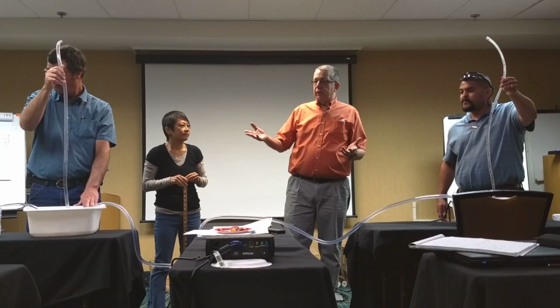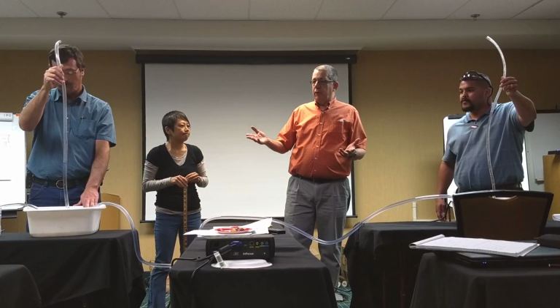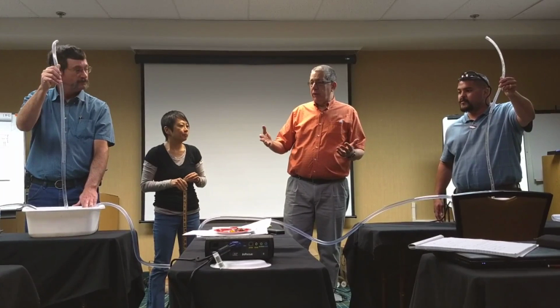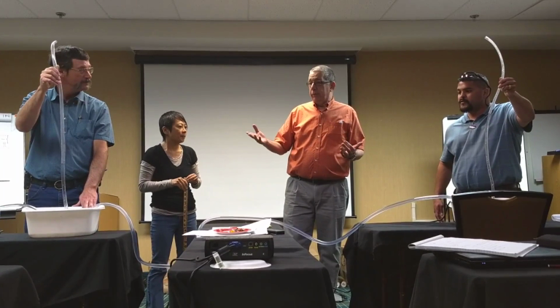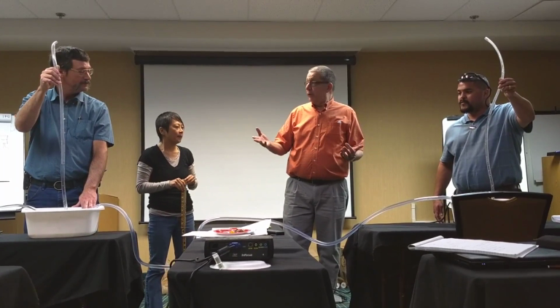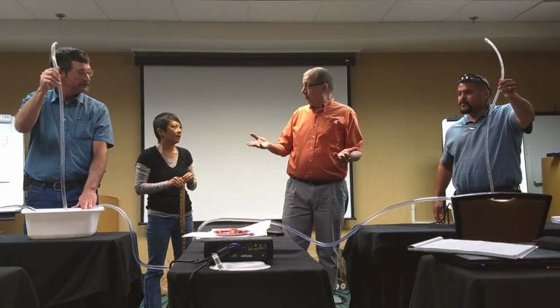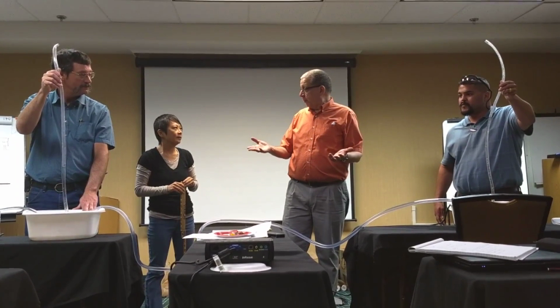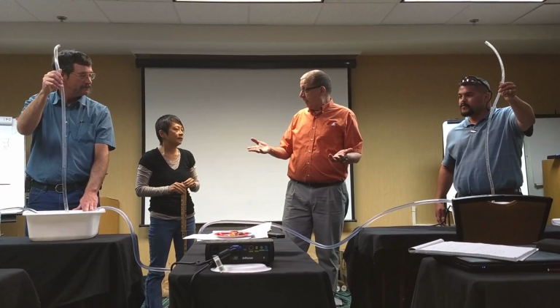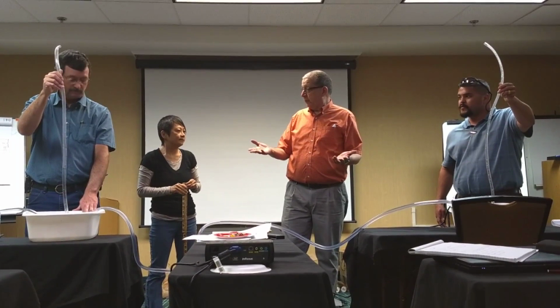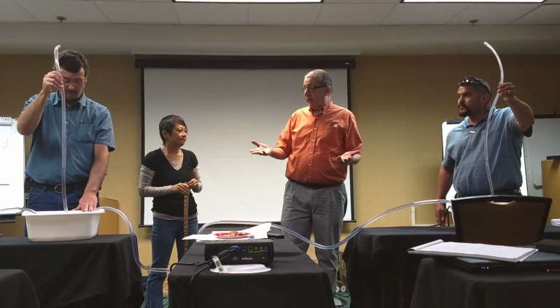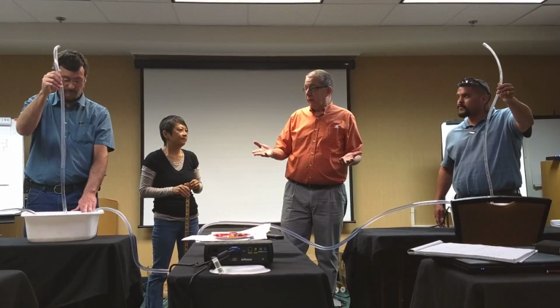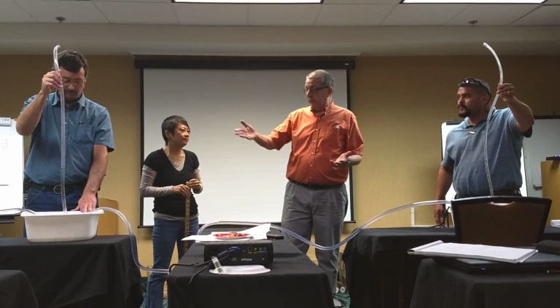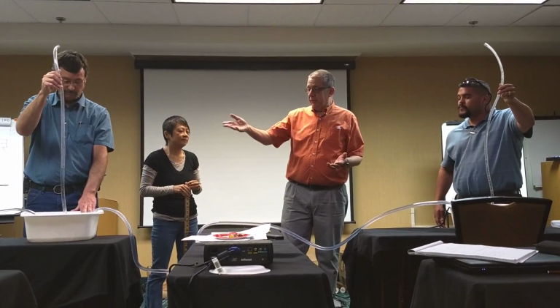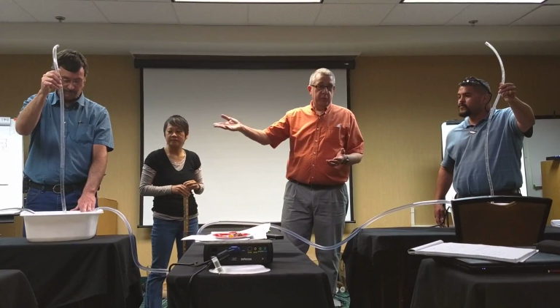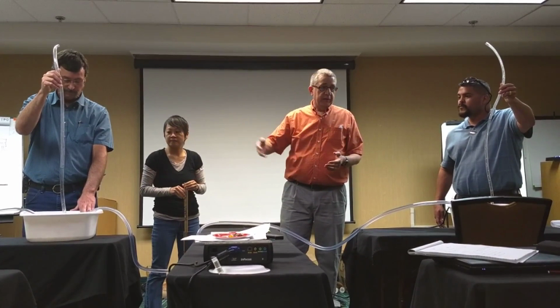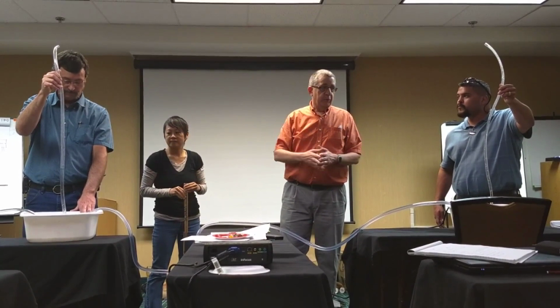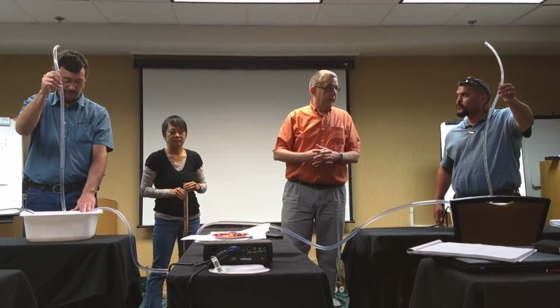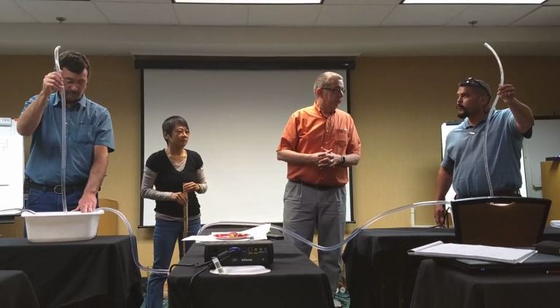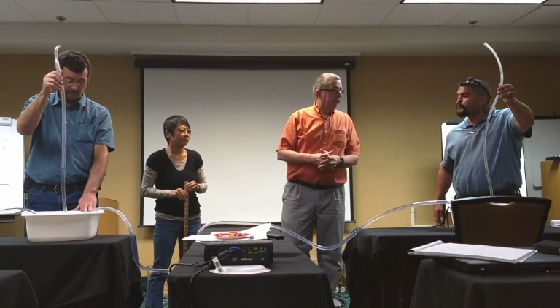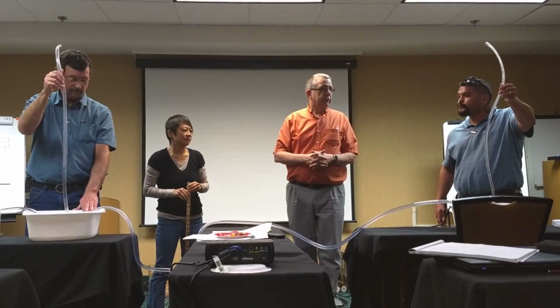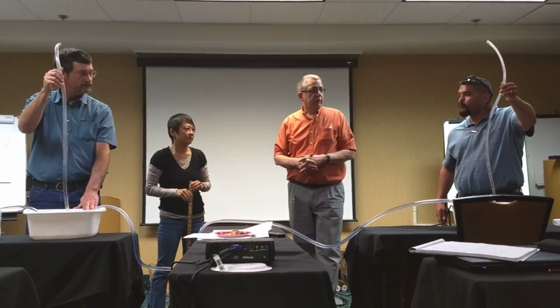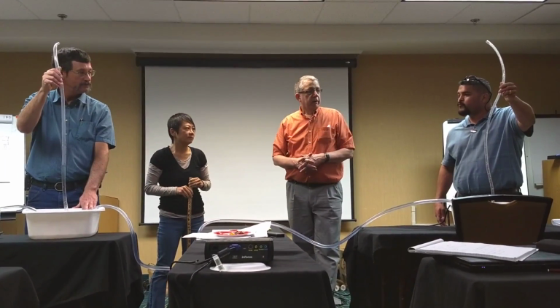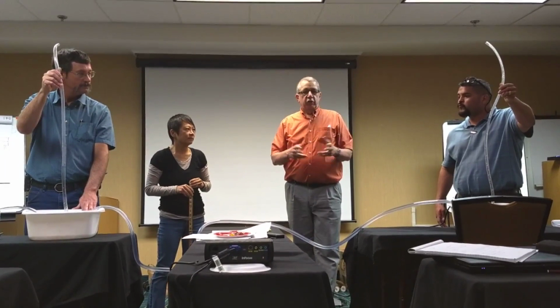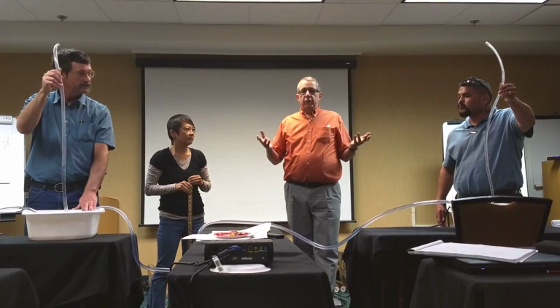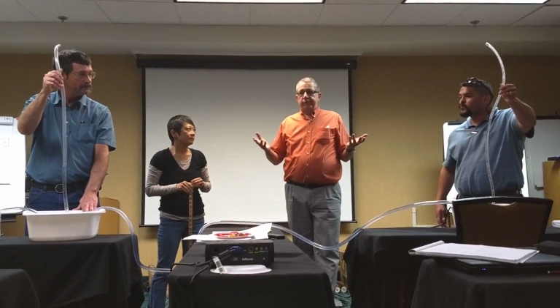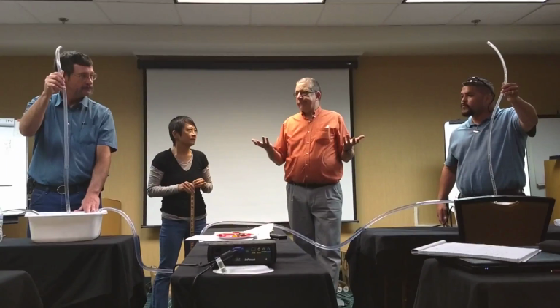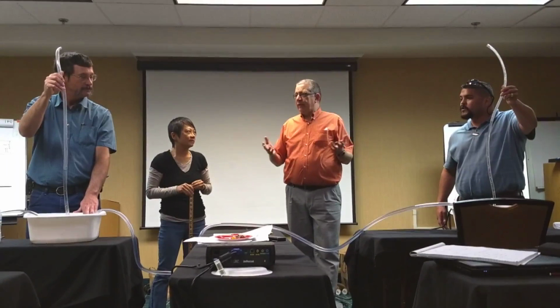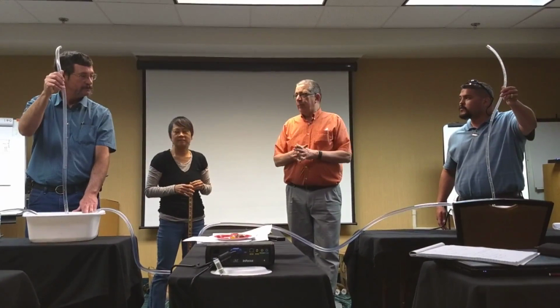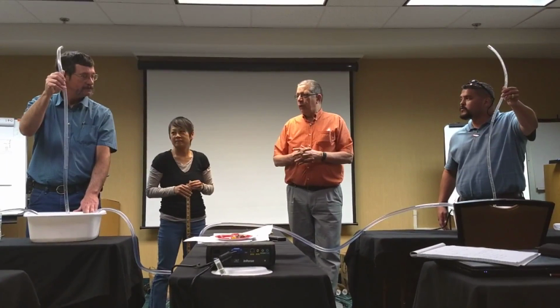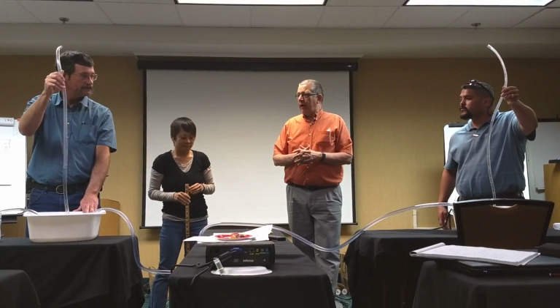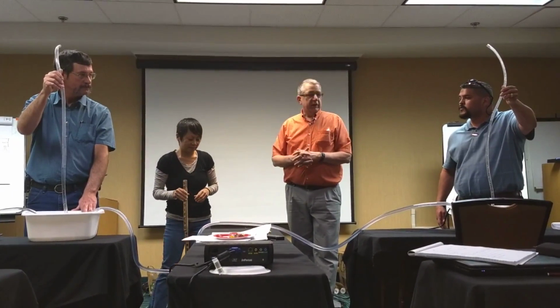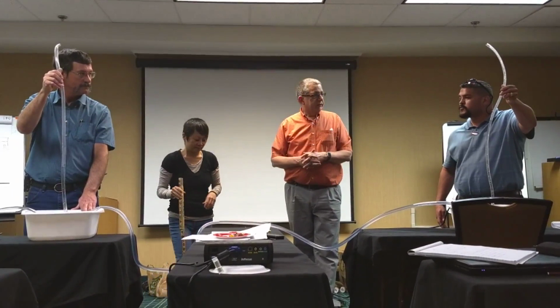Do we know the flow rate? No, but we could figure that, we could calculate that, or determine that, but we're not doing that. So that's a quick hydraulic lesson.